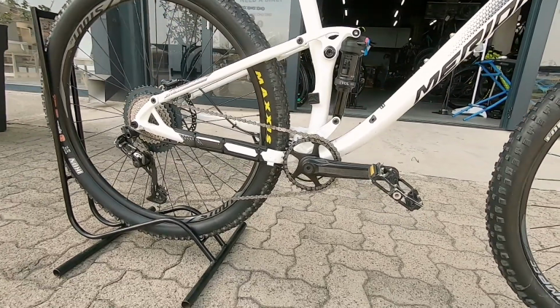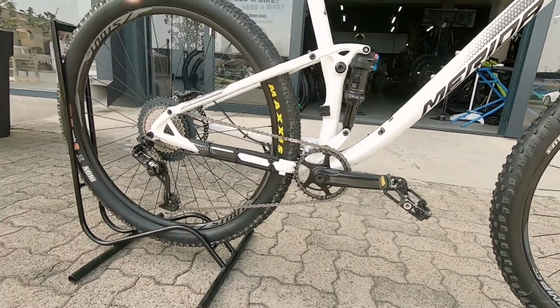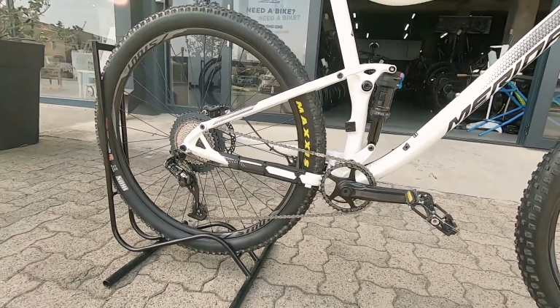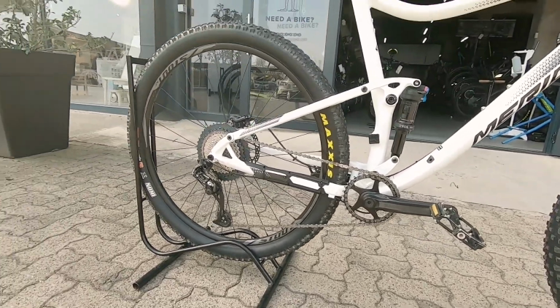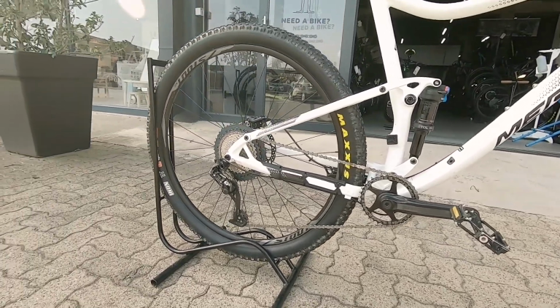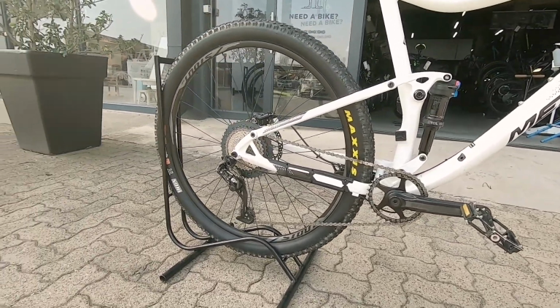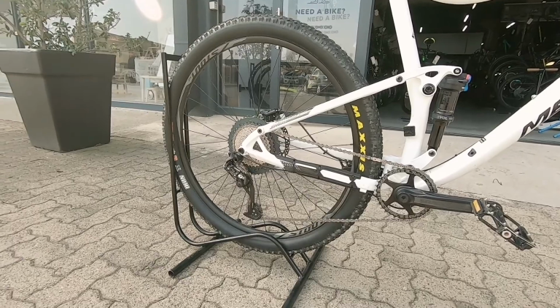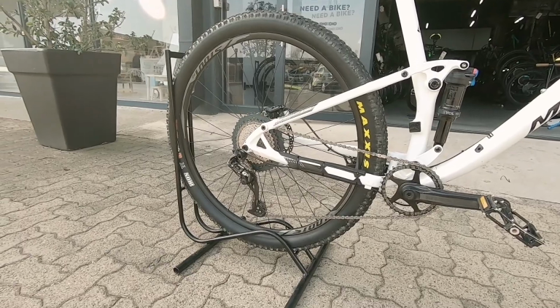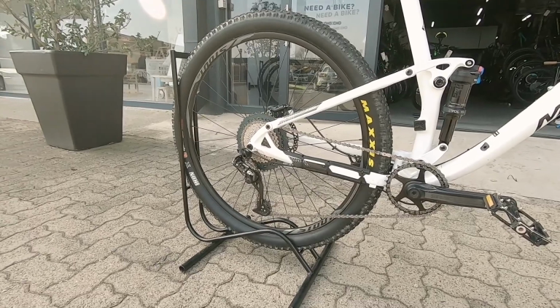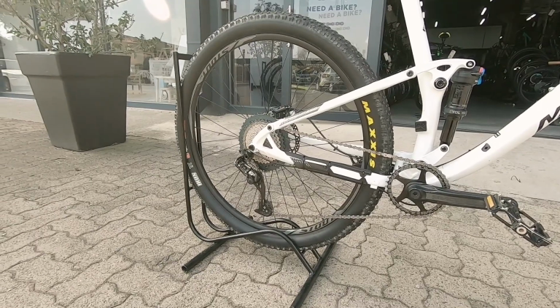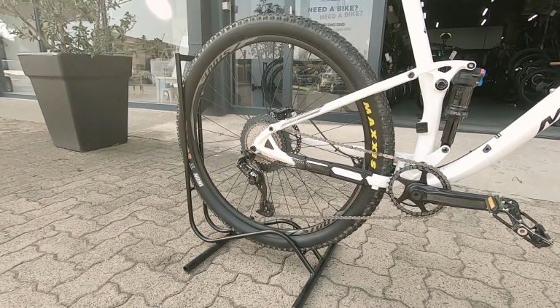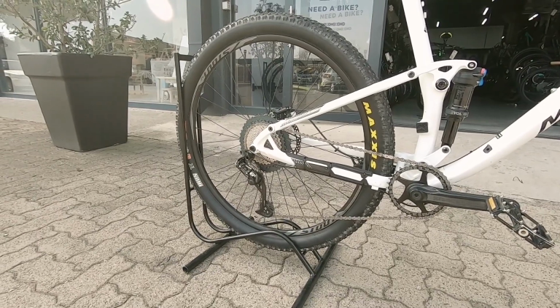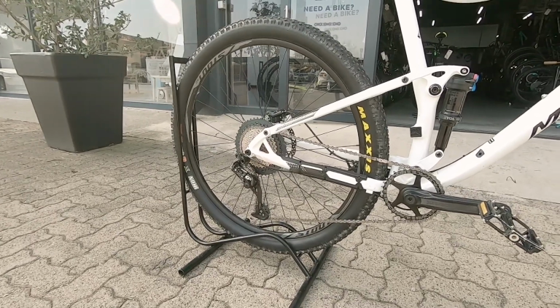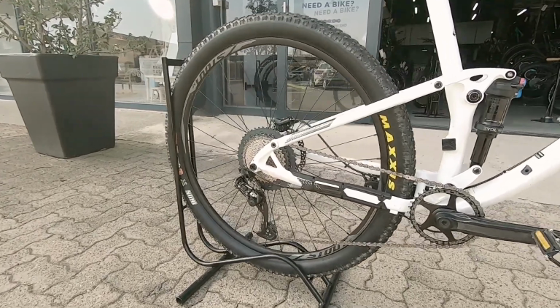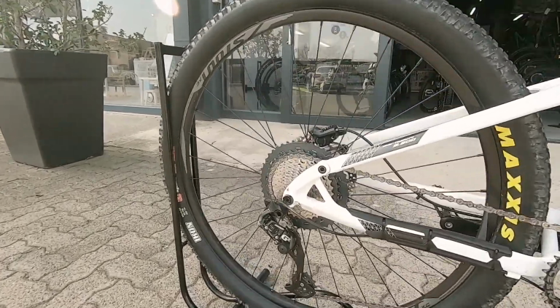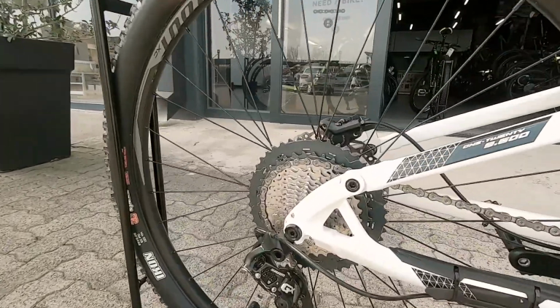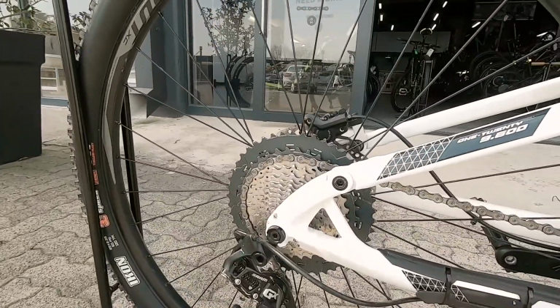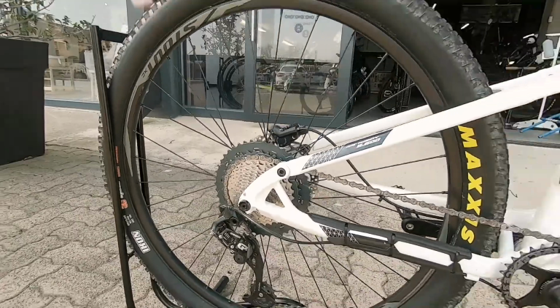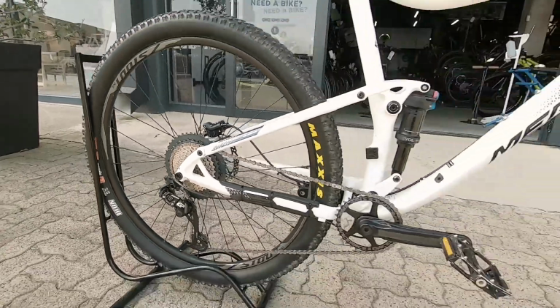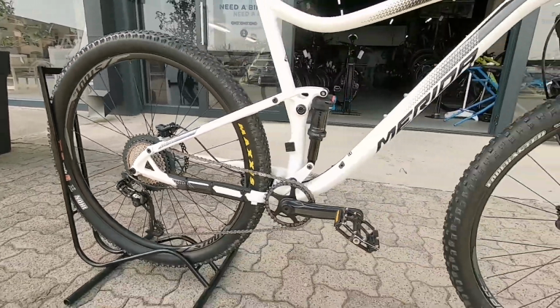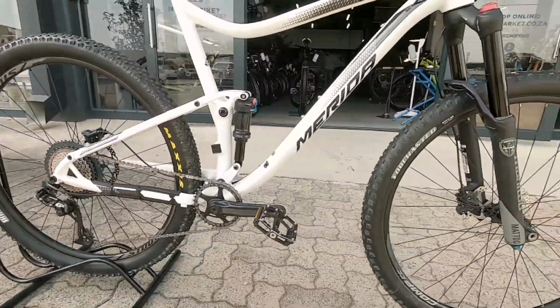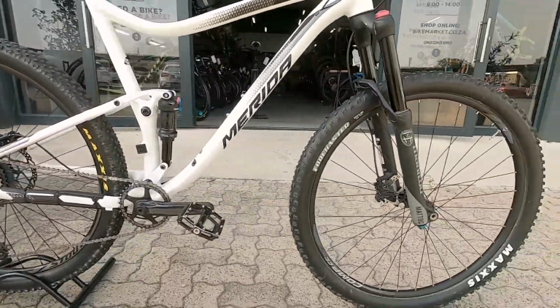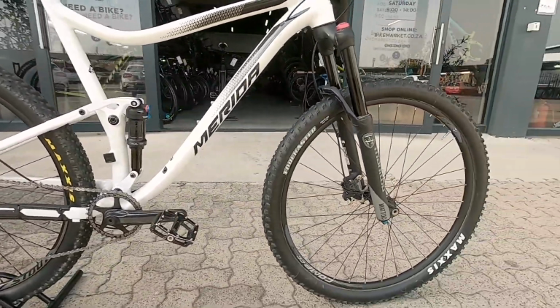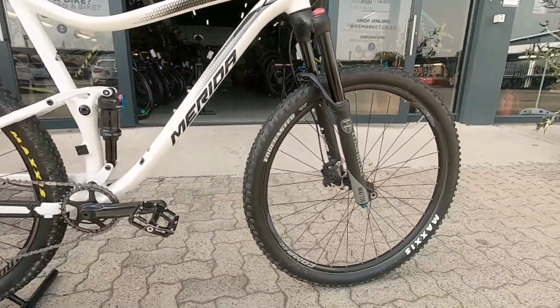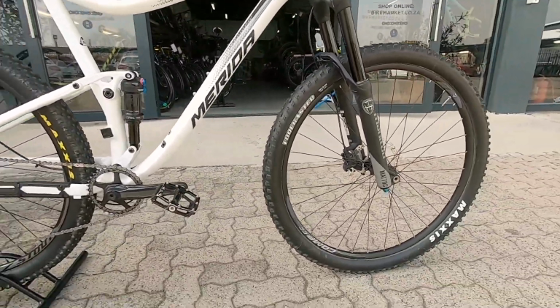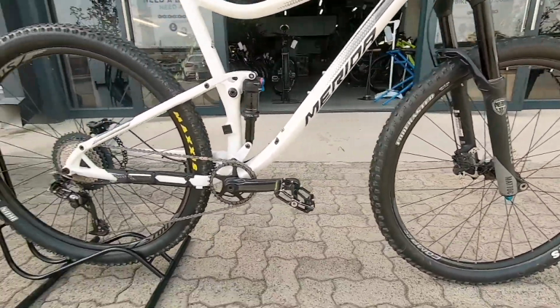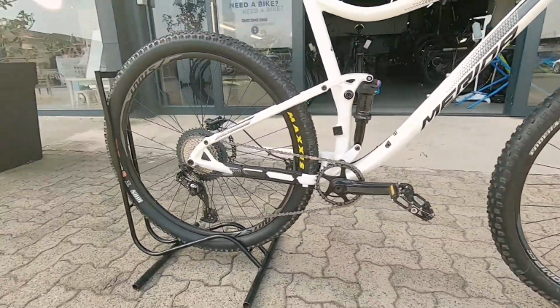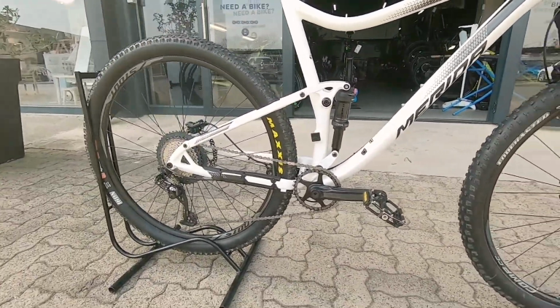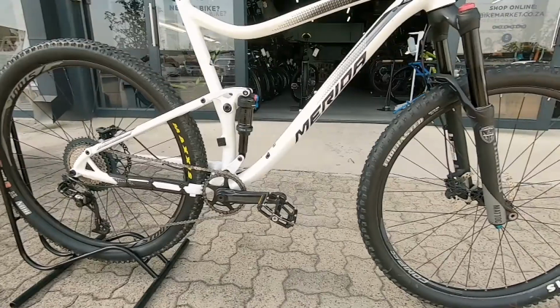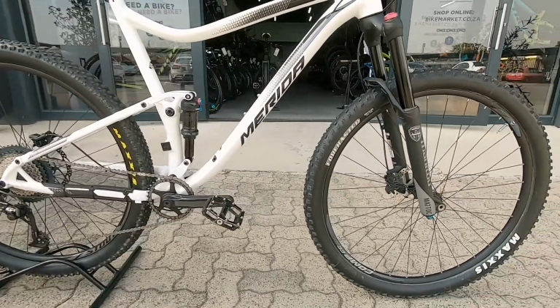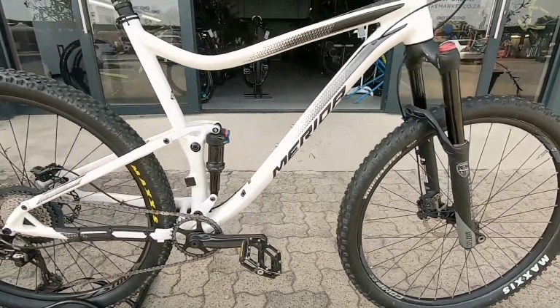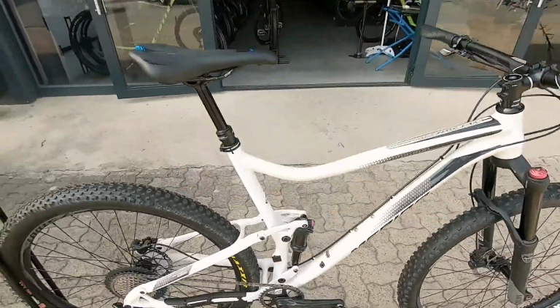One-by system keeping you super simple. And then on the back we've got SRAM GX 11-speed — it's 11-46, so more than enough gears for those climbs. A set of Maxxis tires tying this puppy in, gonna keep you fast rolling.